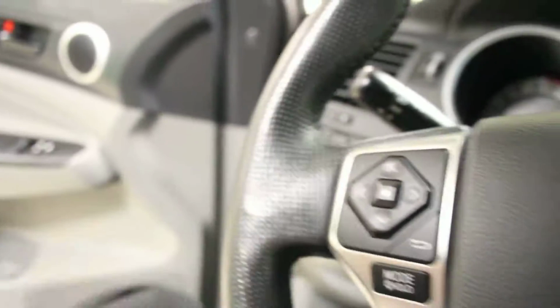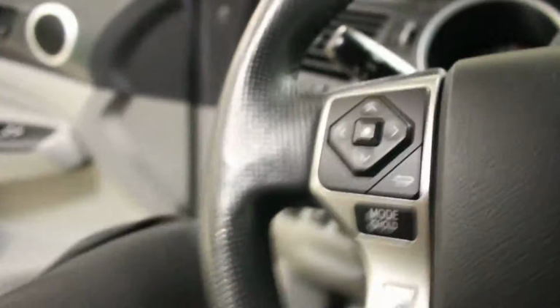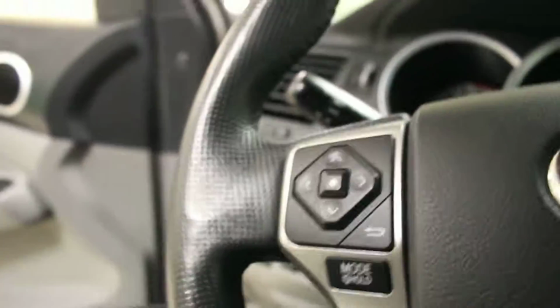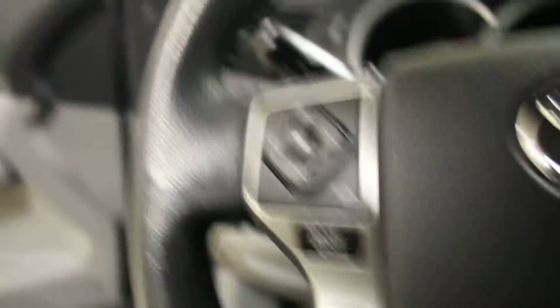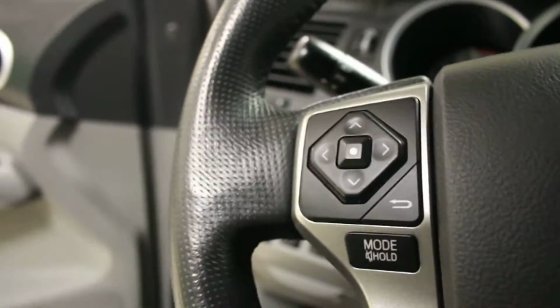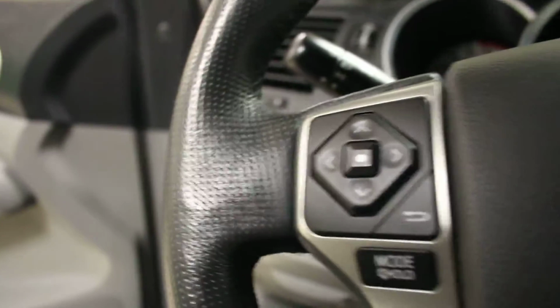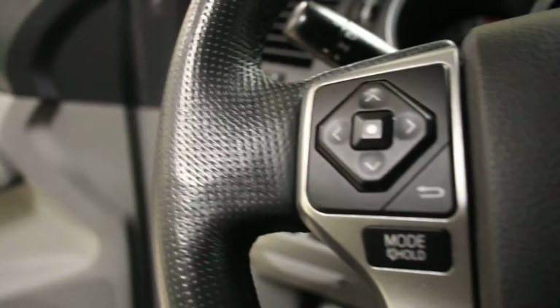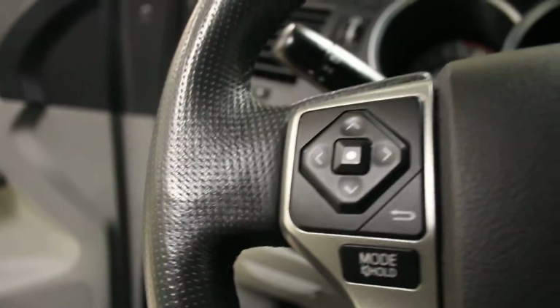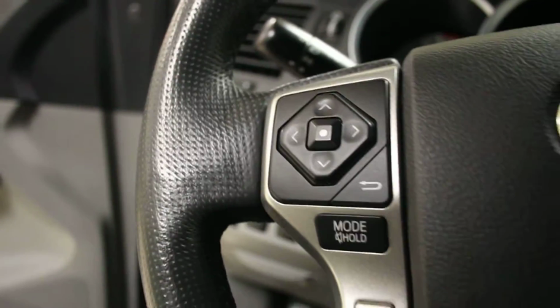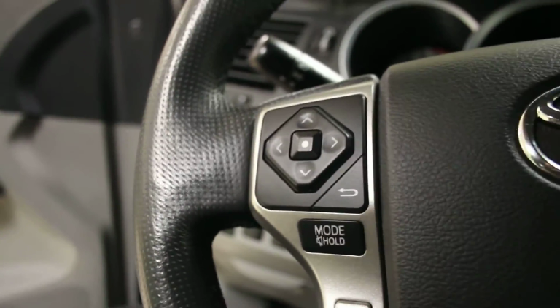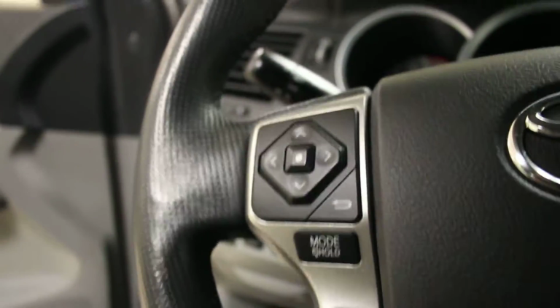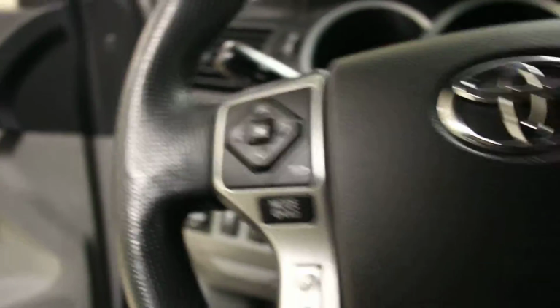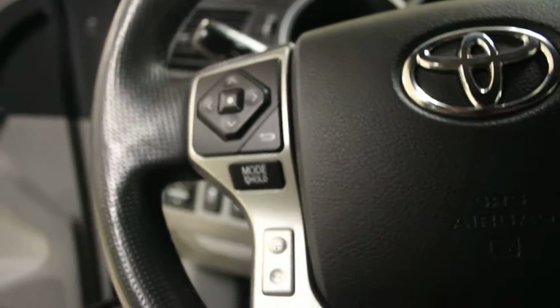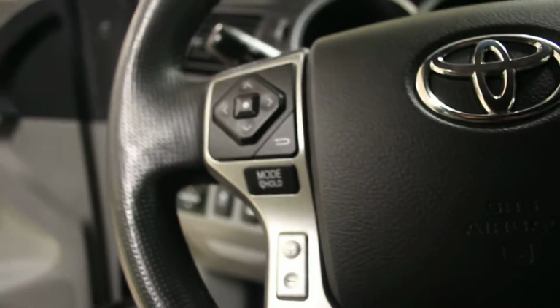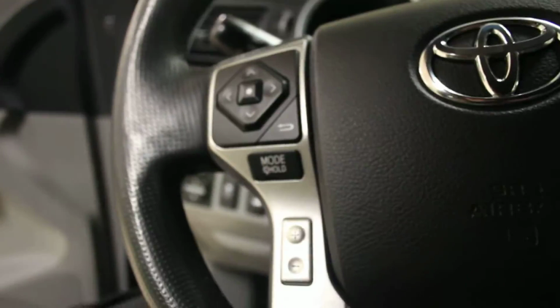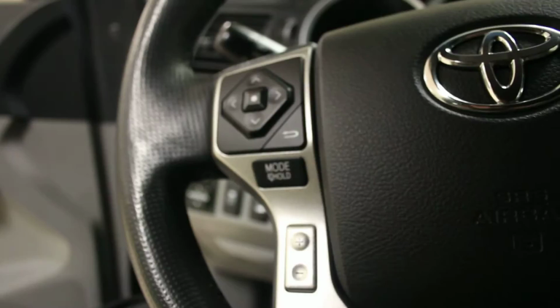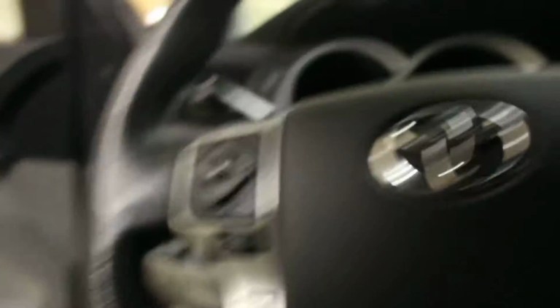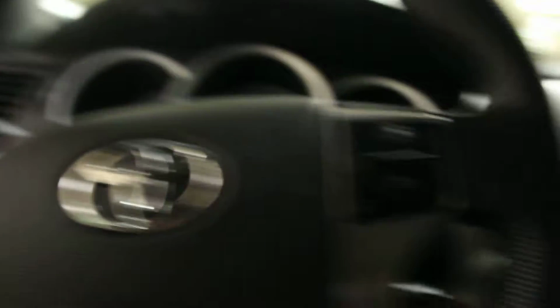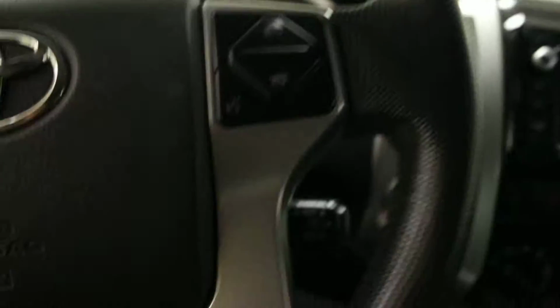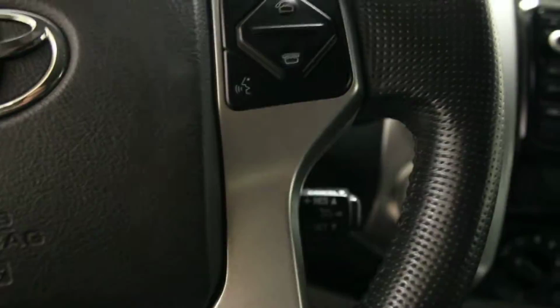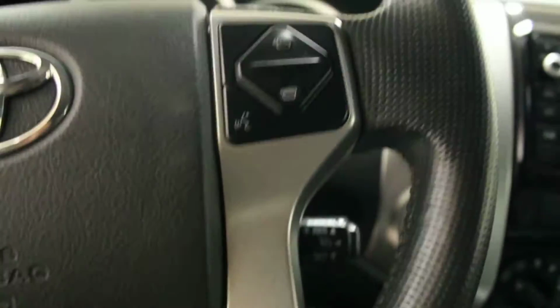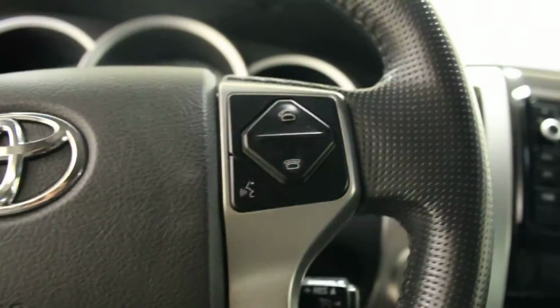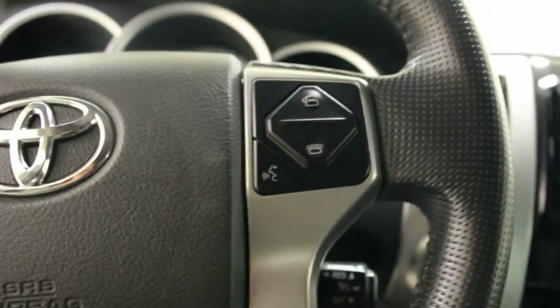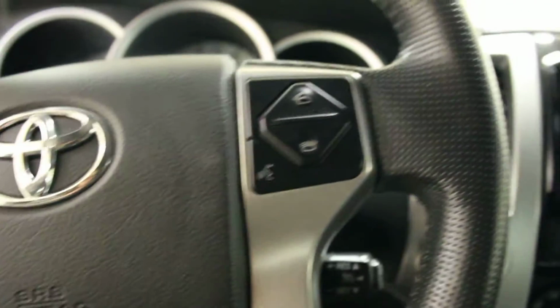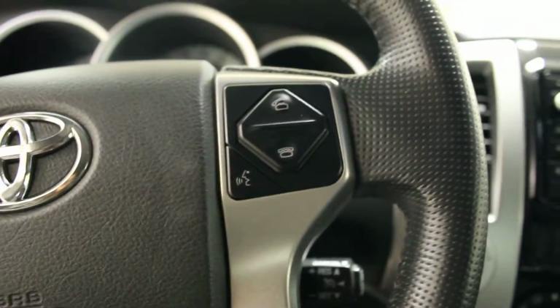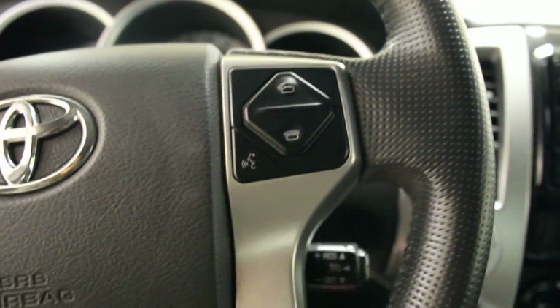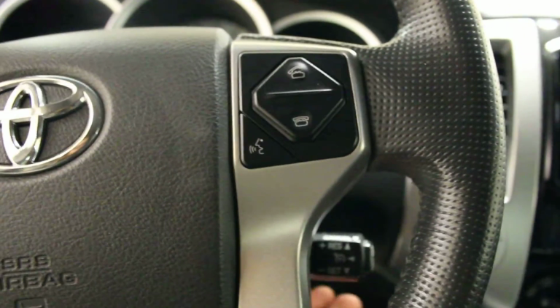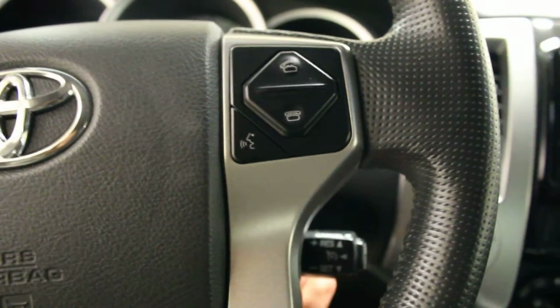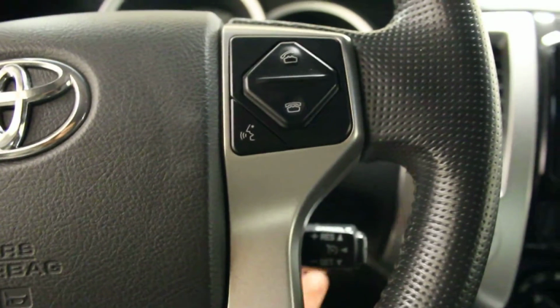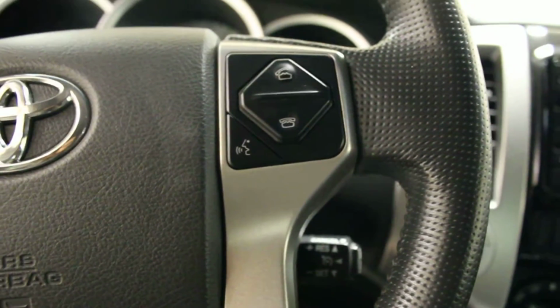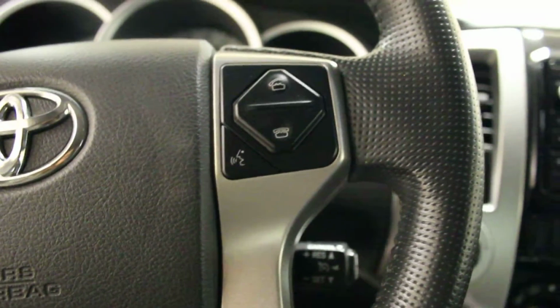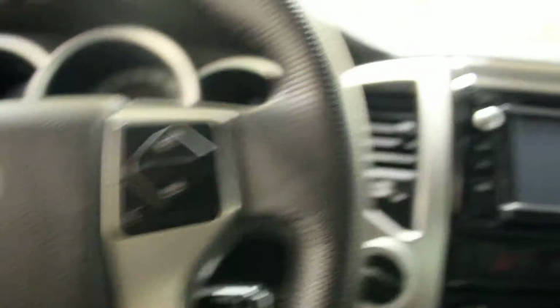Along with stereo controls on this side and volume control for the stereo, Bluetooth controls on the other side of your steering wheel, along with cruise control back here.